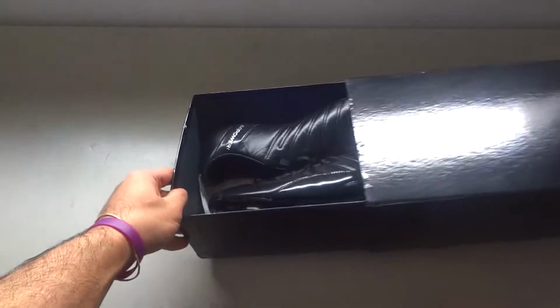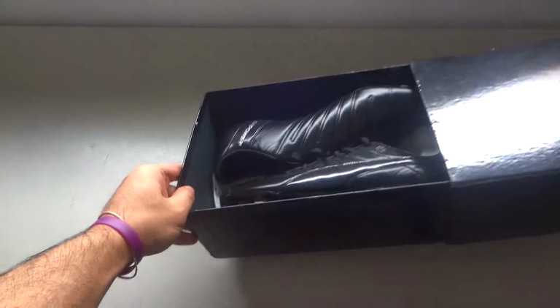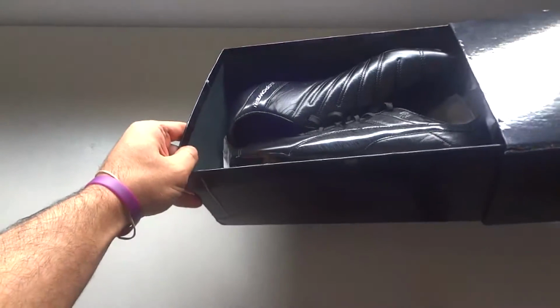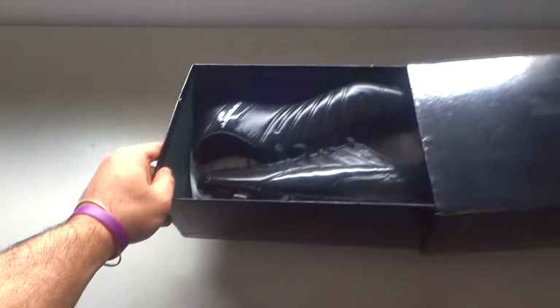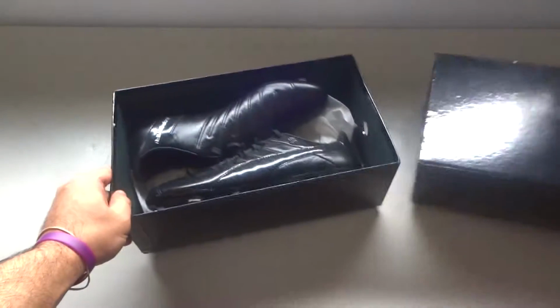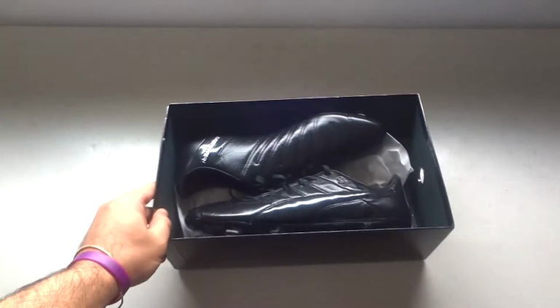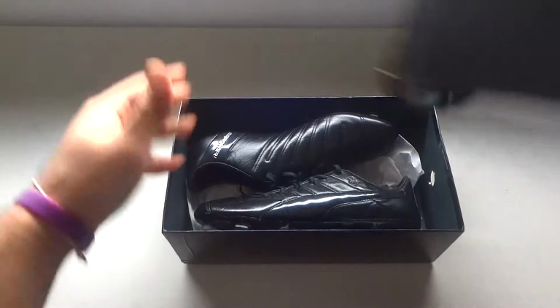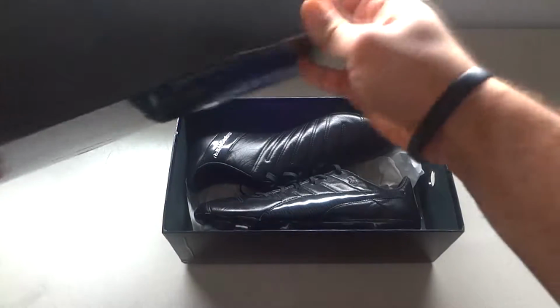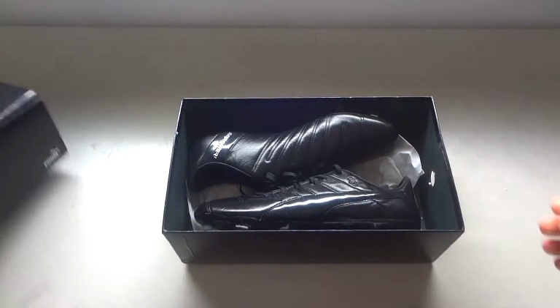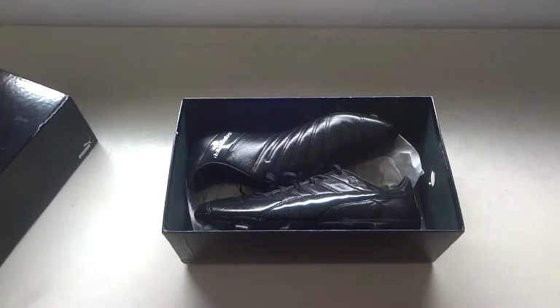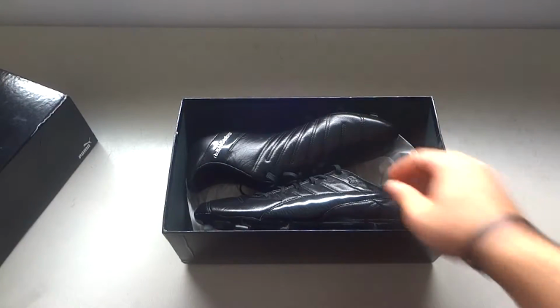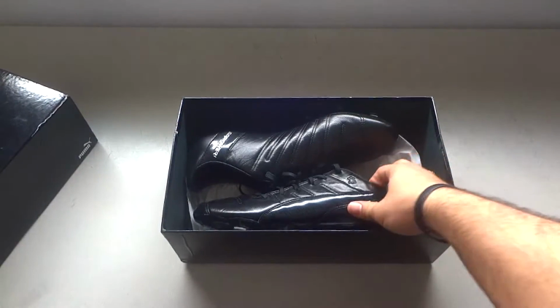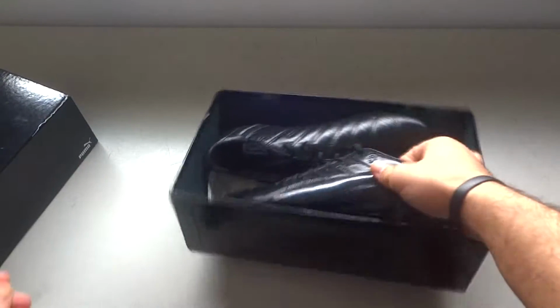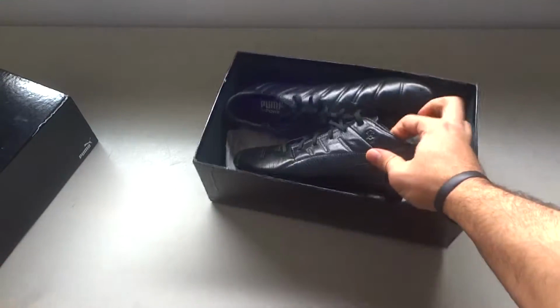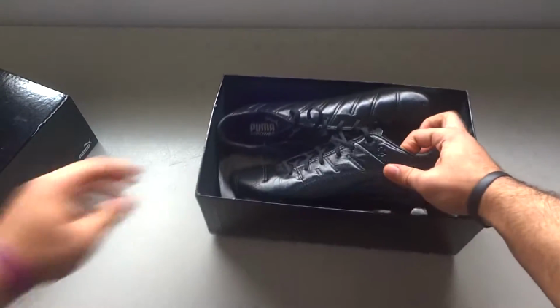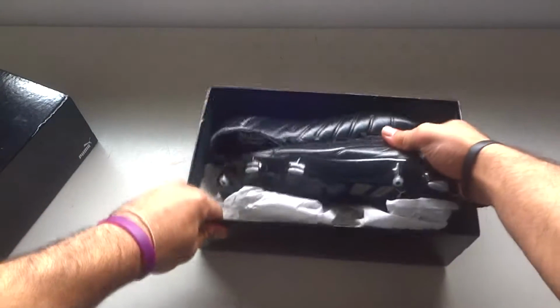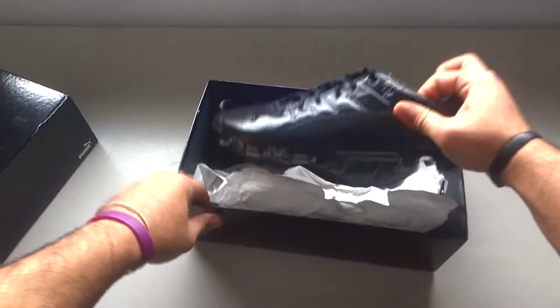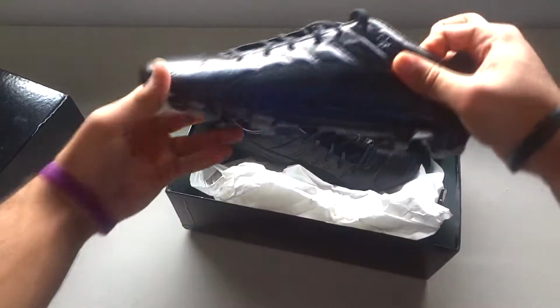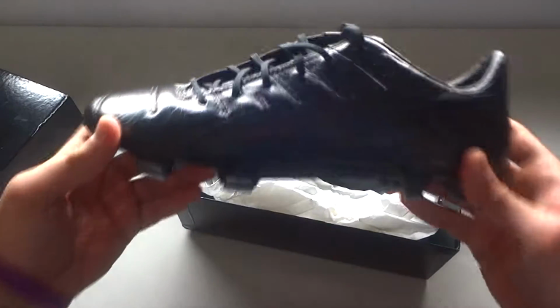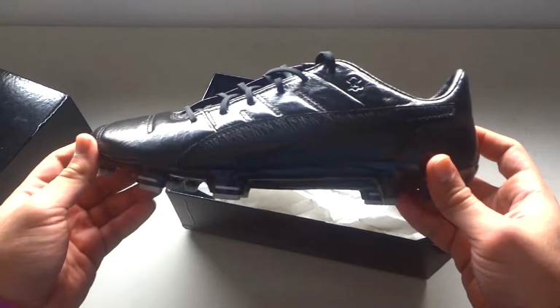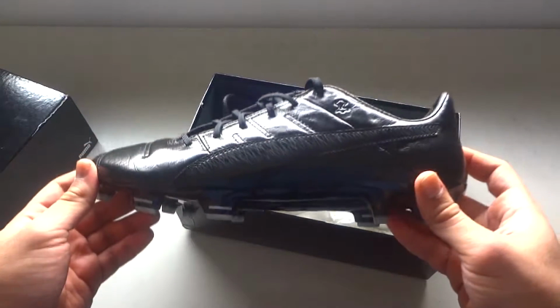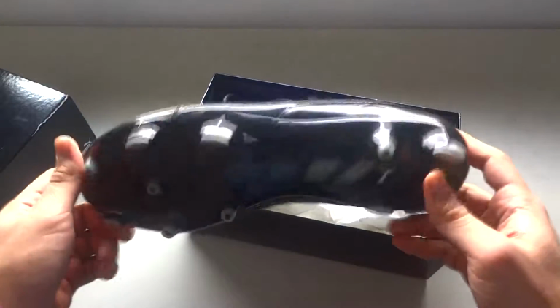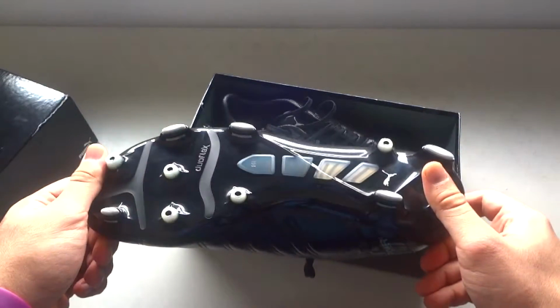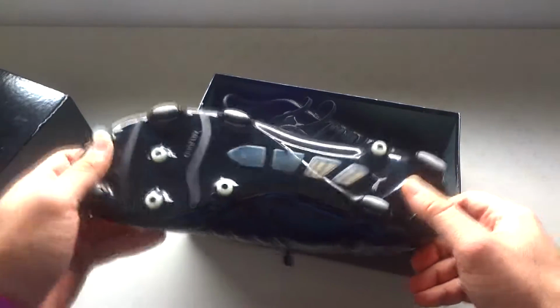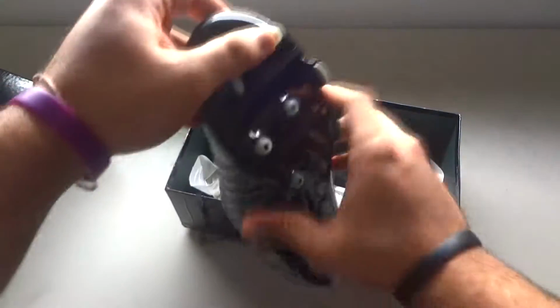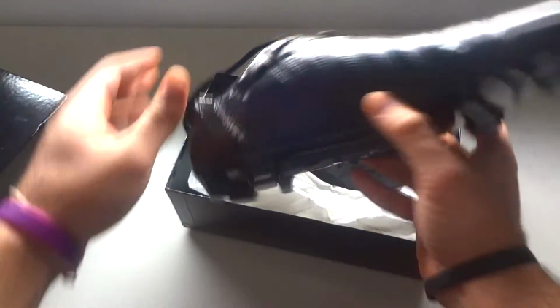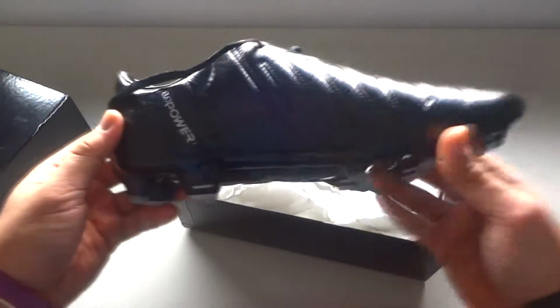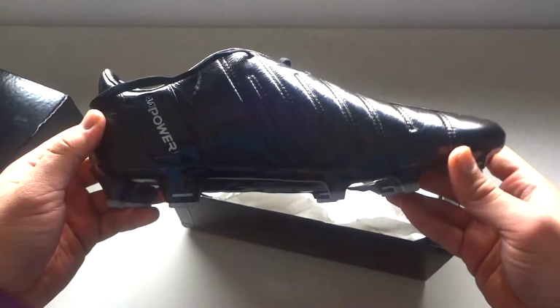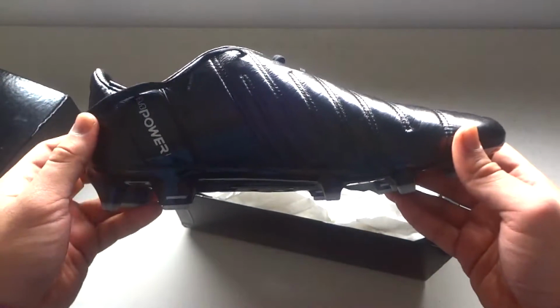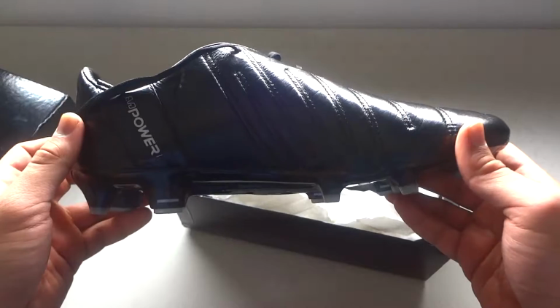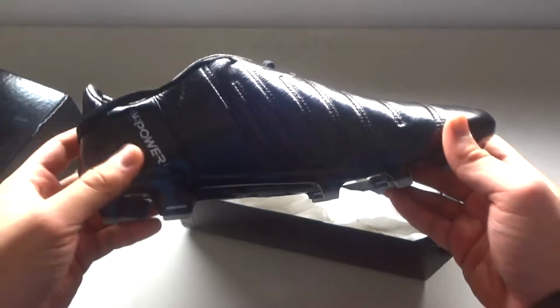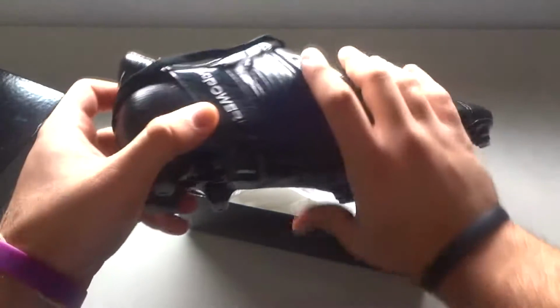It just slides out. There's the boots and this is what they look like right here. And yeah, I'm just going to hopefully do a quick review on these.